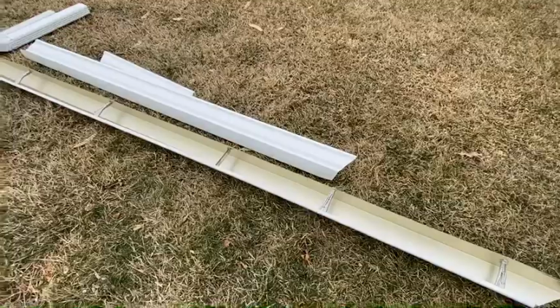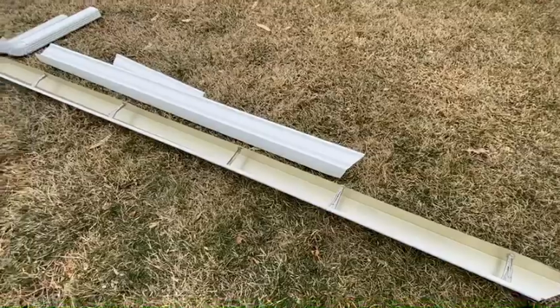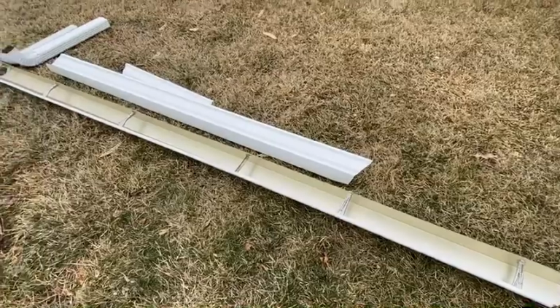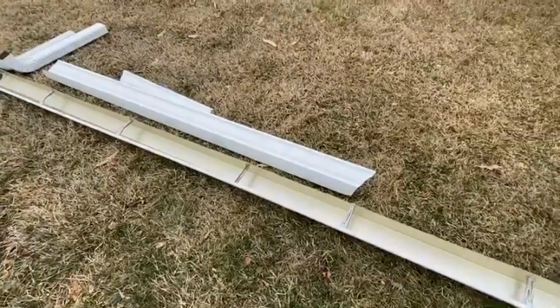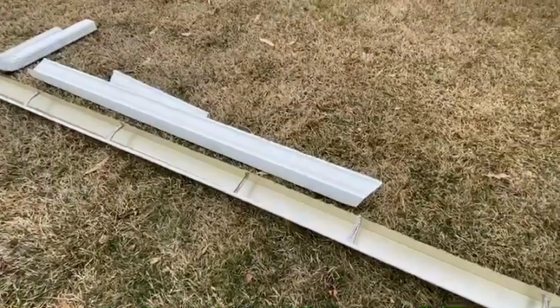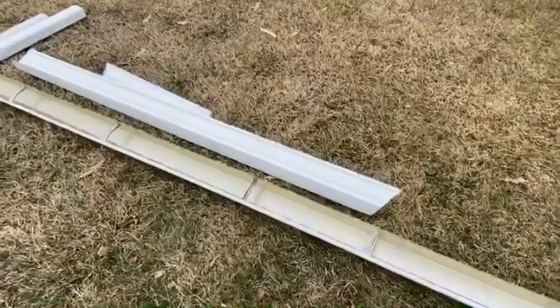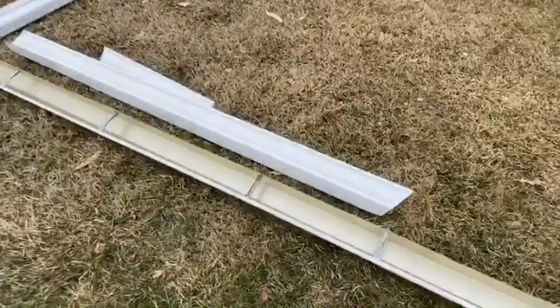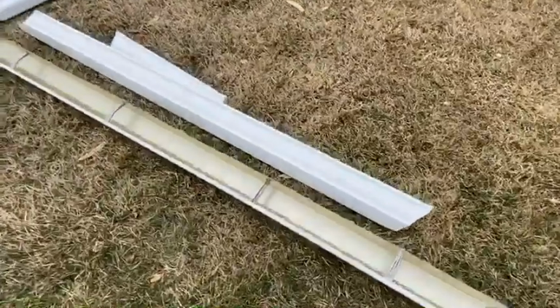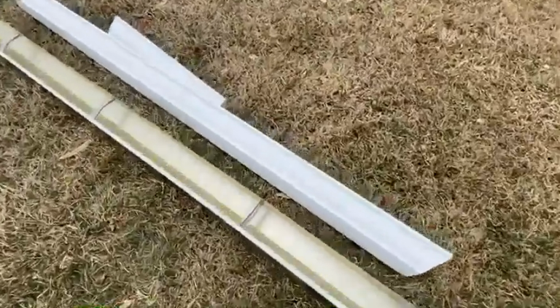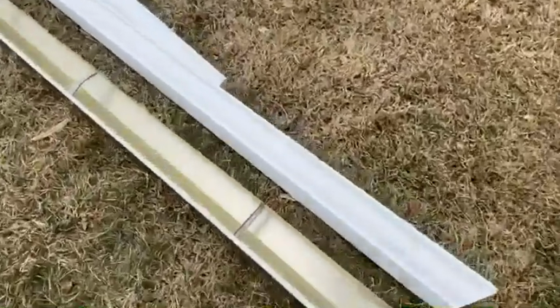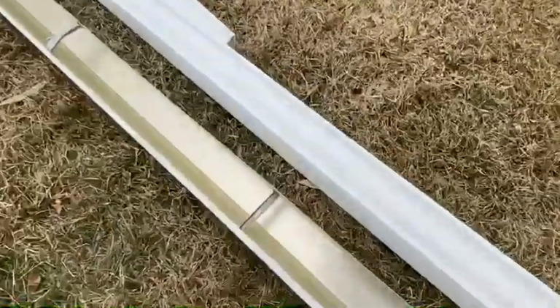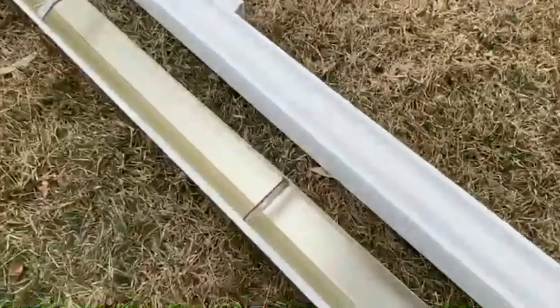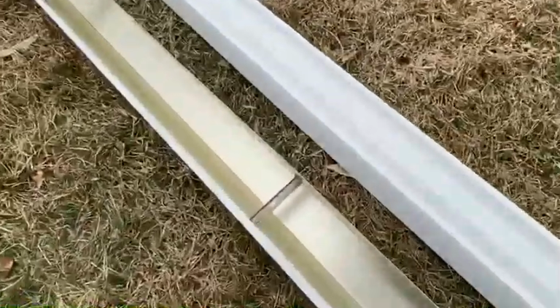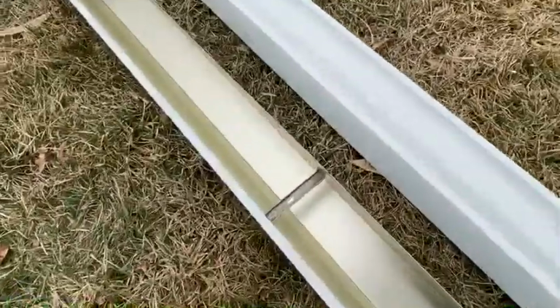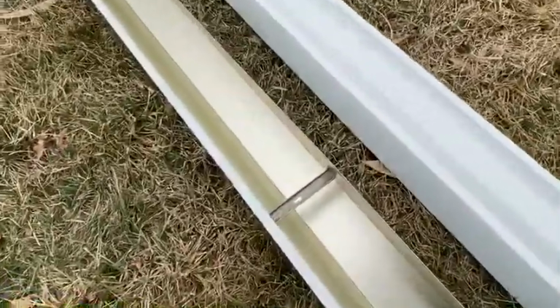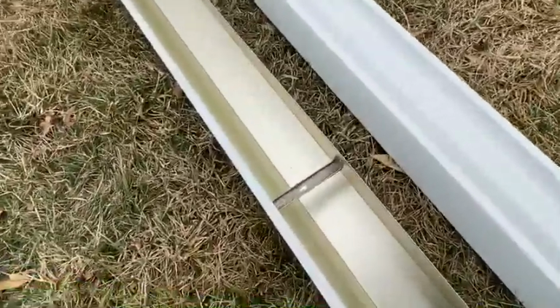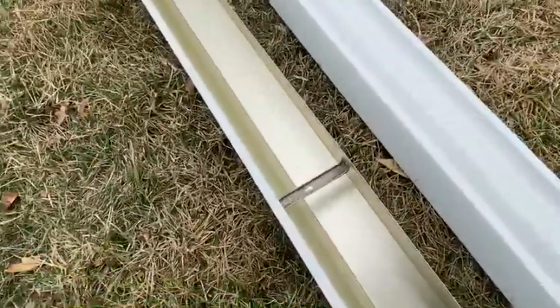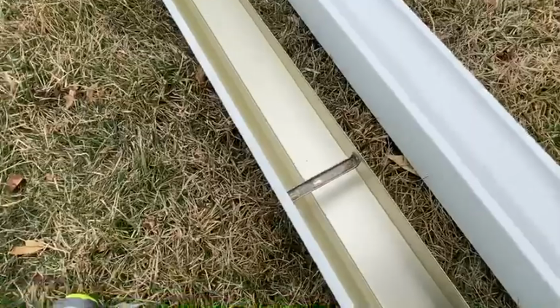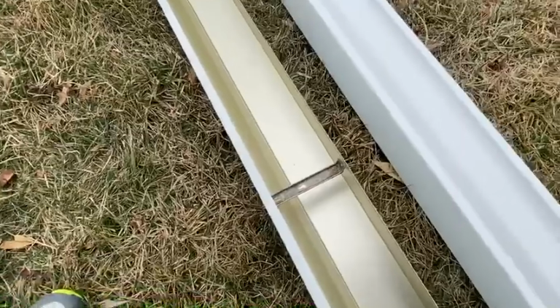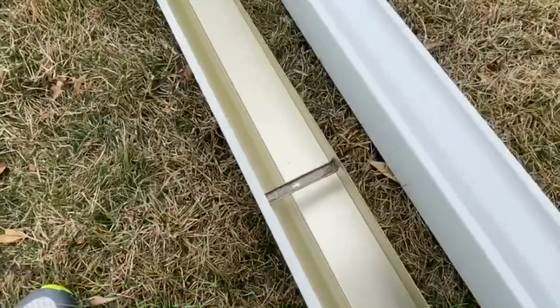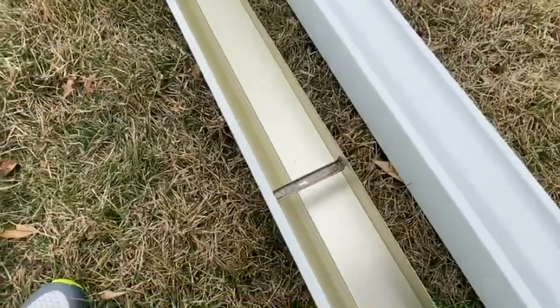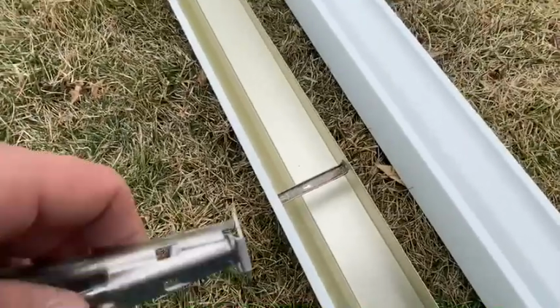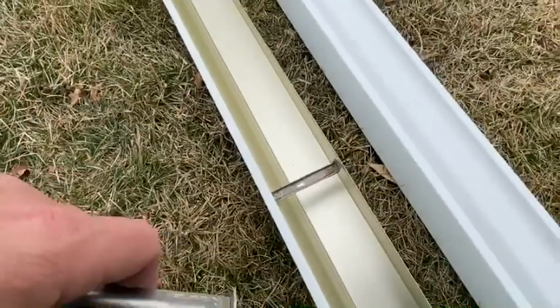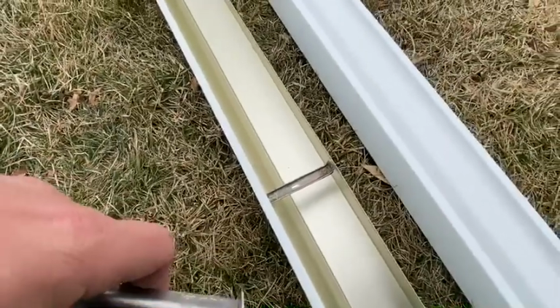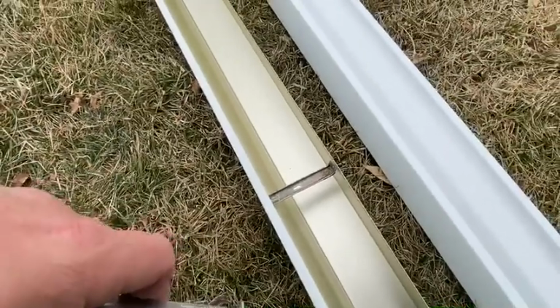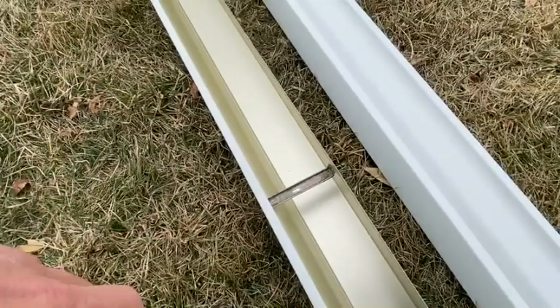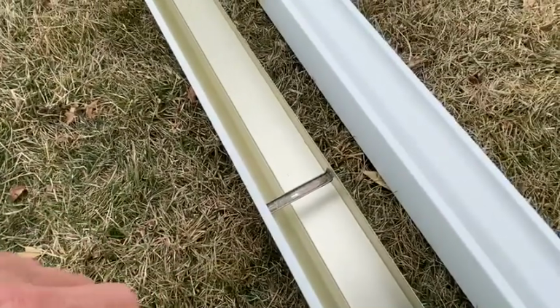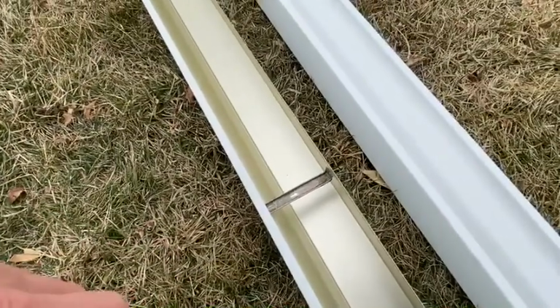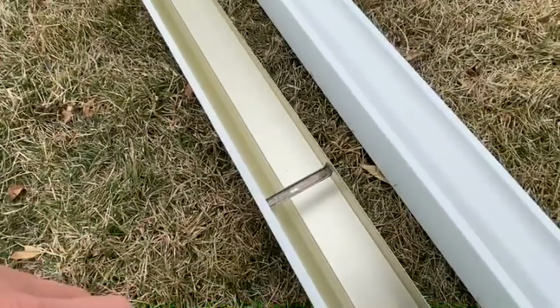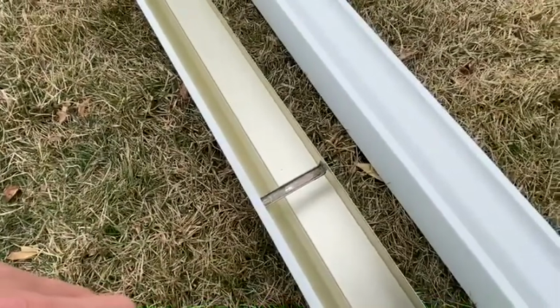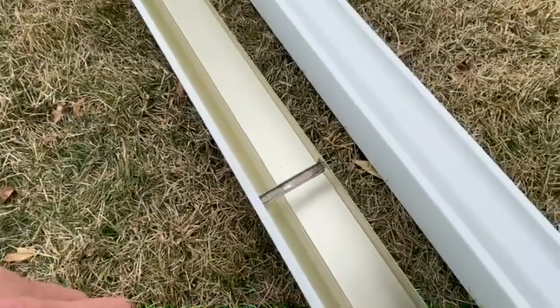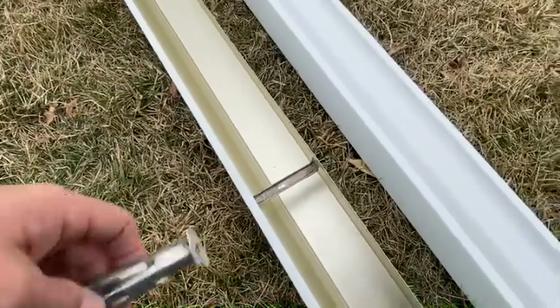Hello everybody. This is Casey again with Stateline Exteriors, and I just want to show you the difference between our gutters and our hangers, our downspouts and our outlets over our competition.